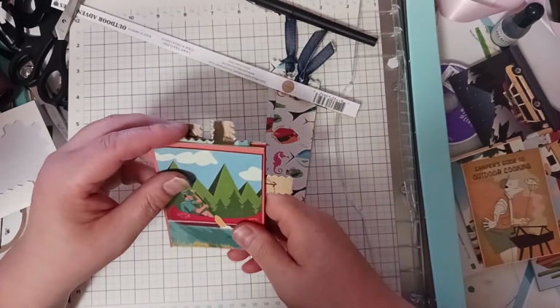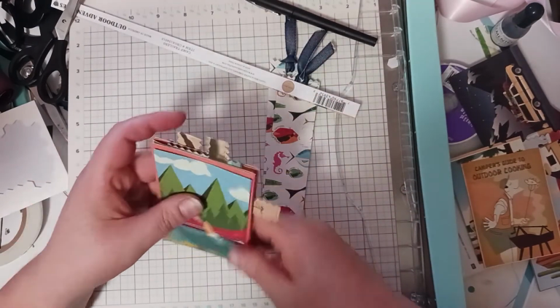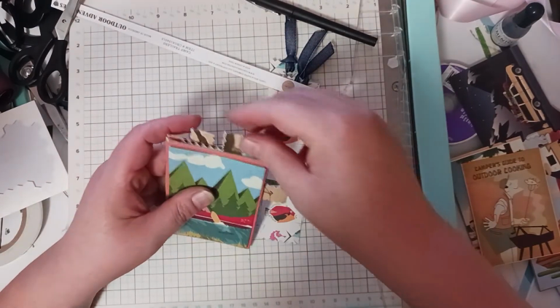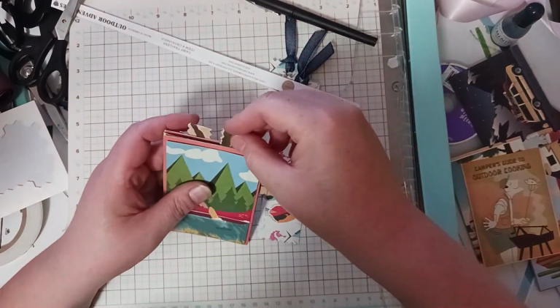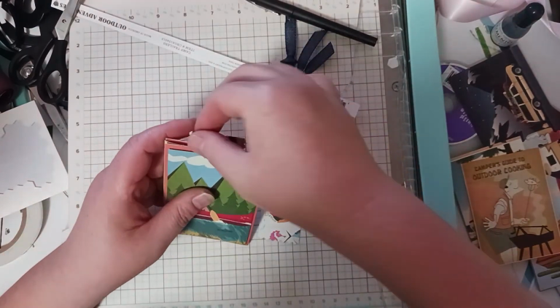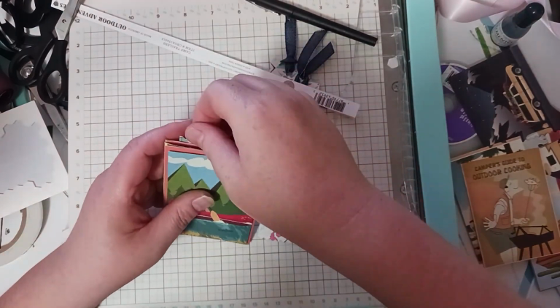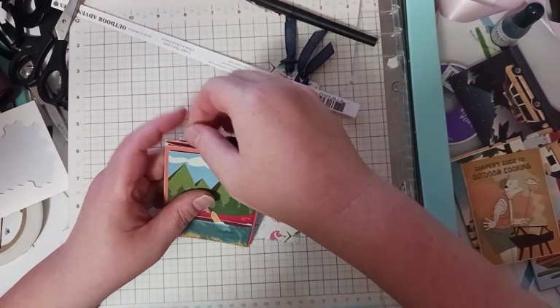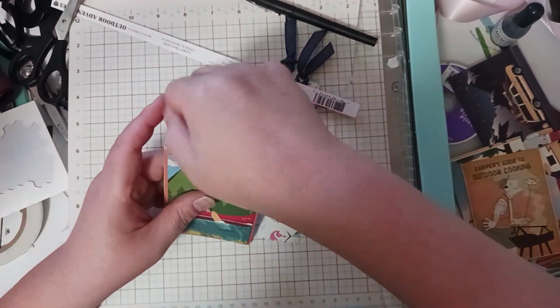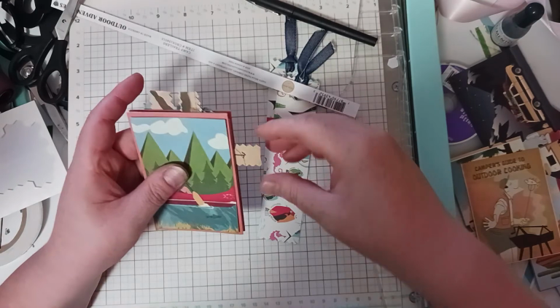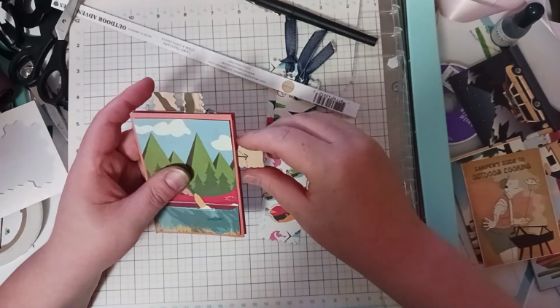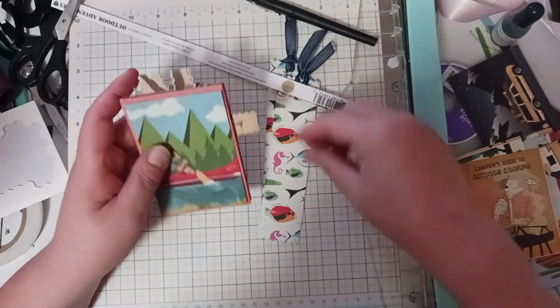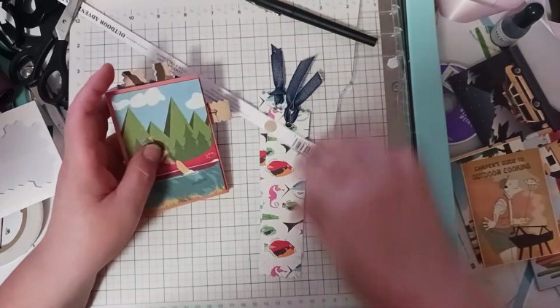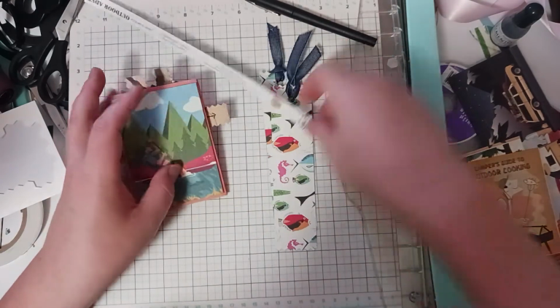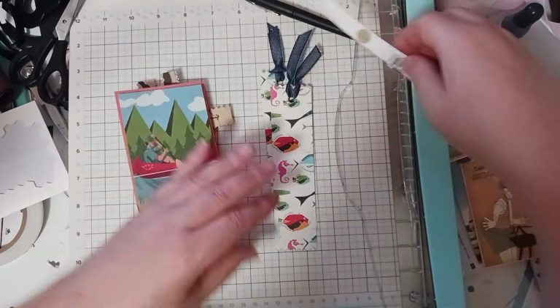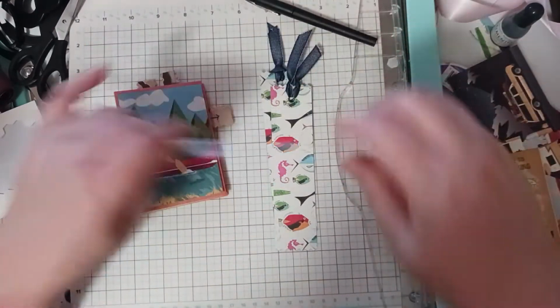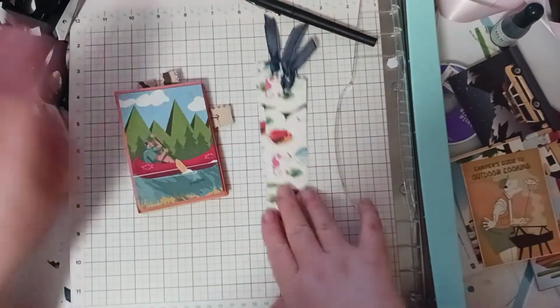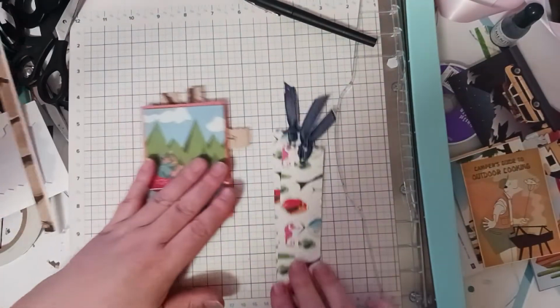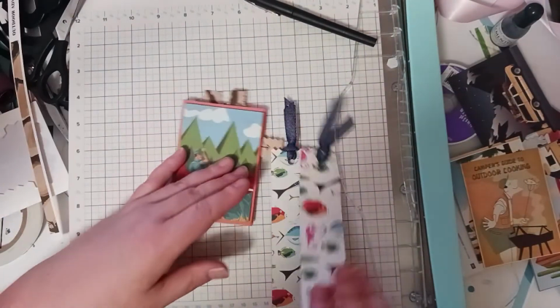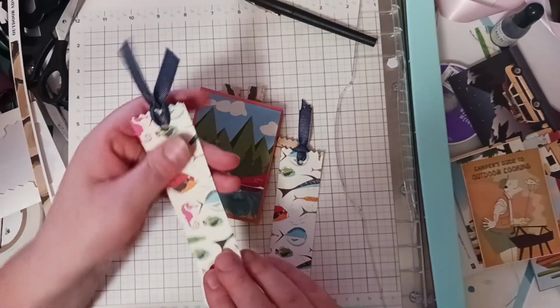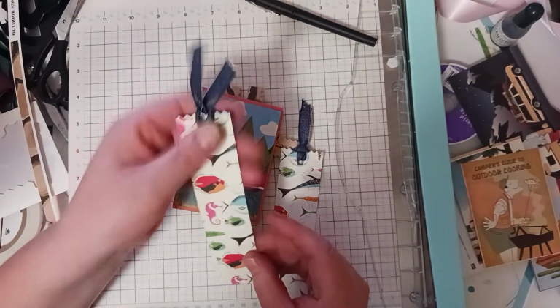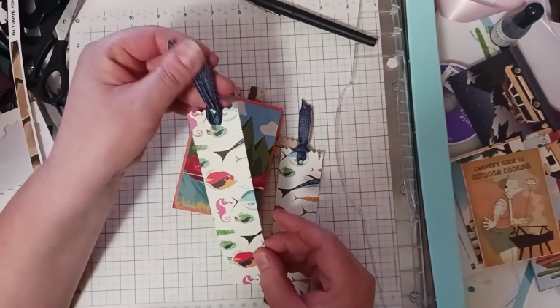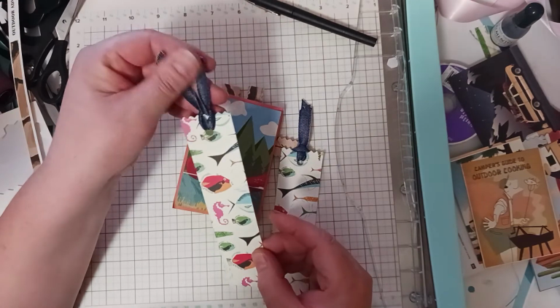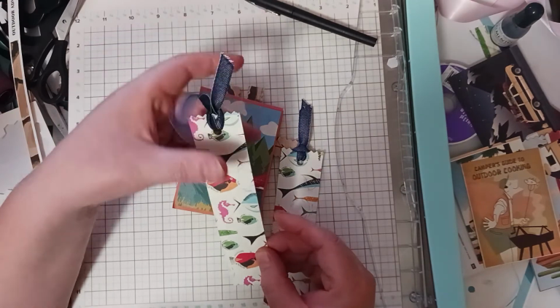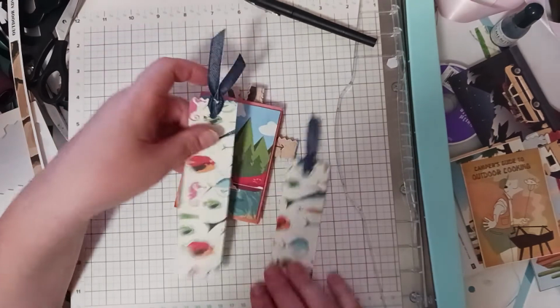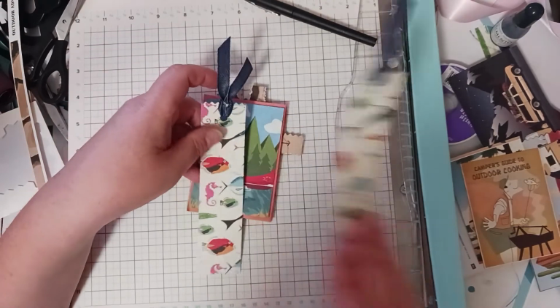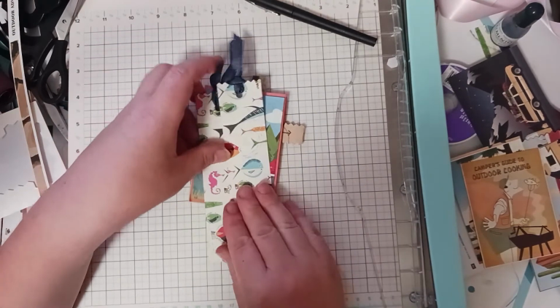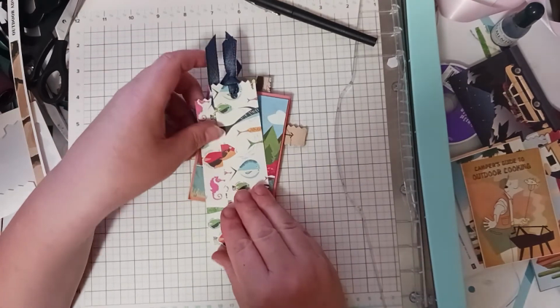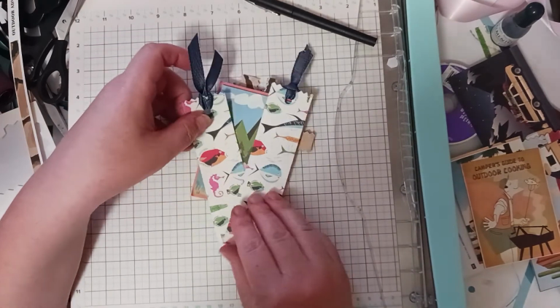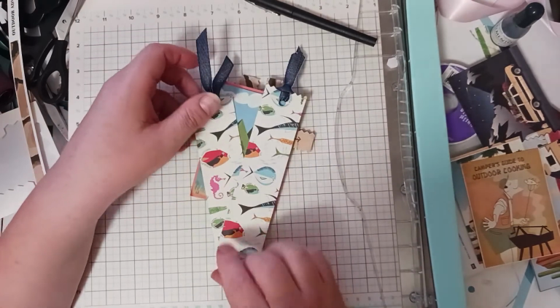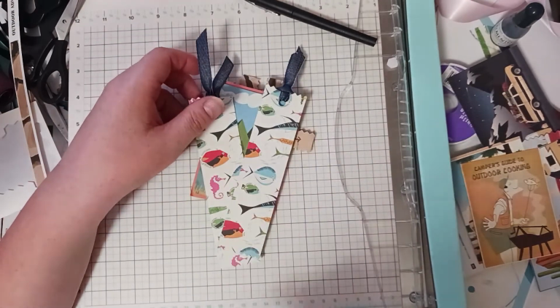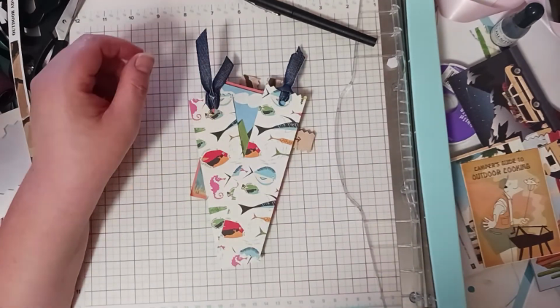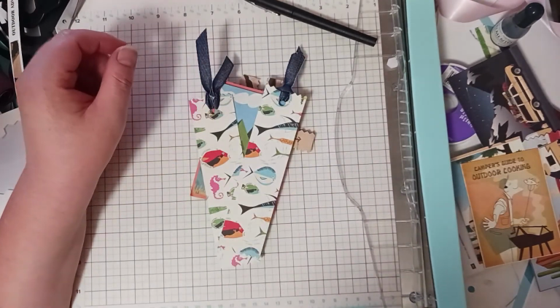I hope he gets his ankle better and that he can get out fishing more. And then also I'm going to send him these two bookmarks with the denim ribbon. So that's my project for today.